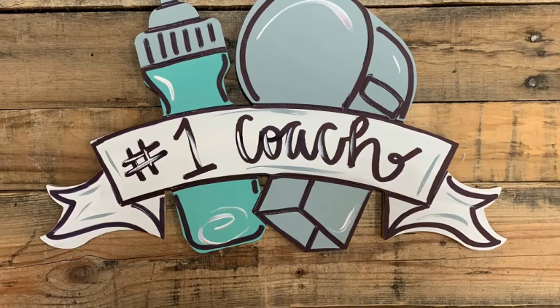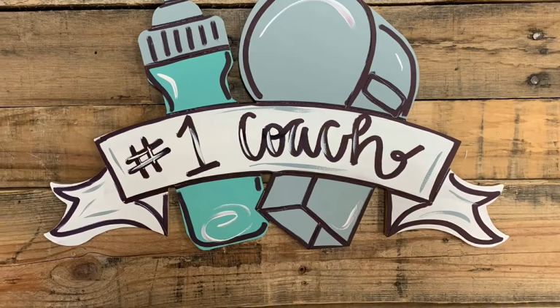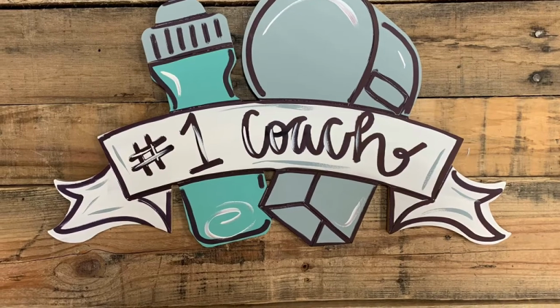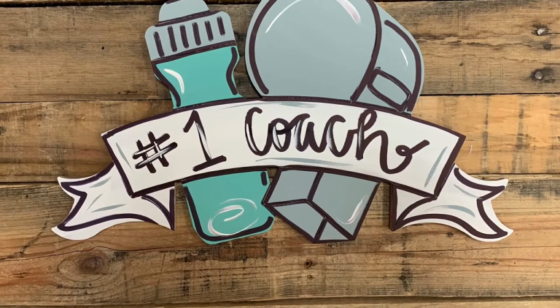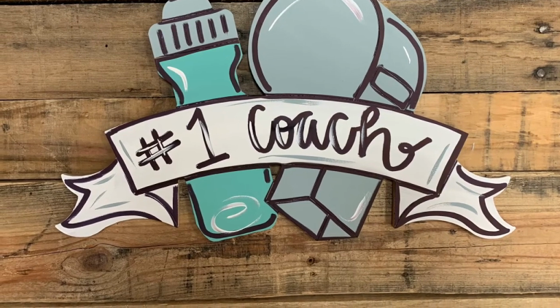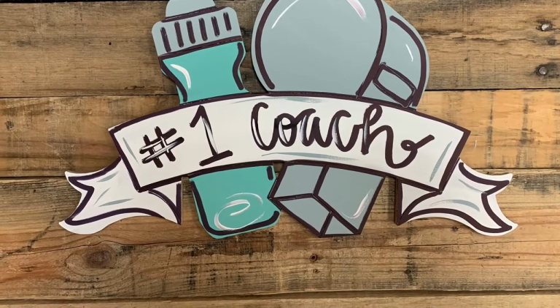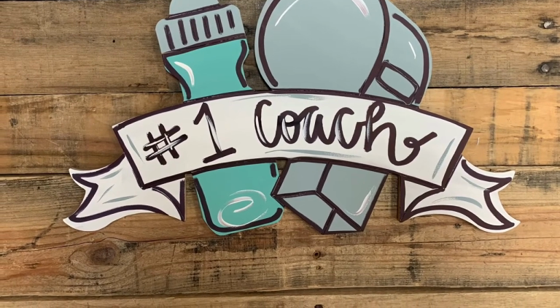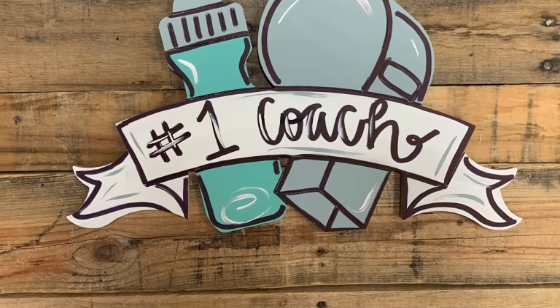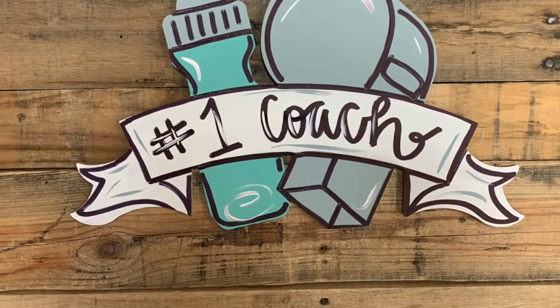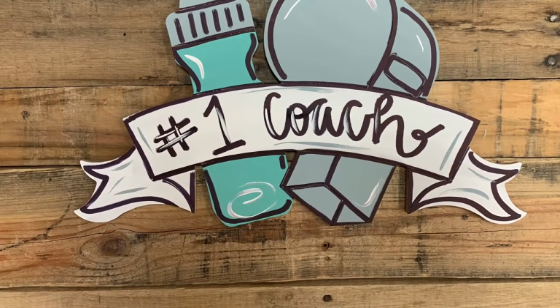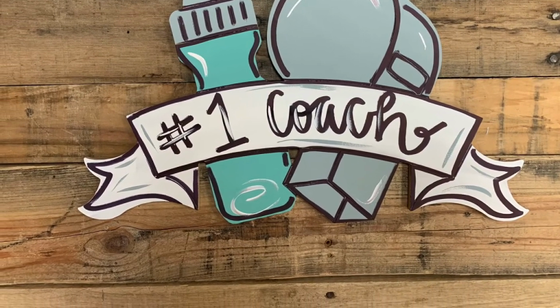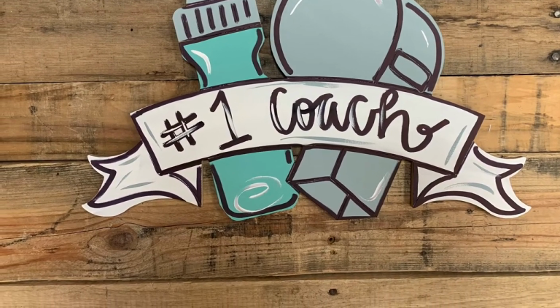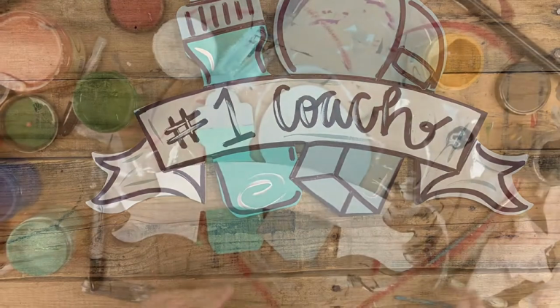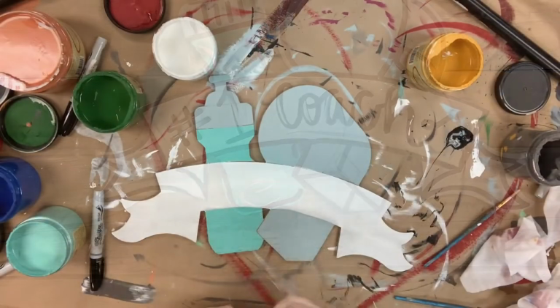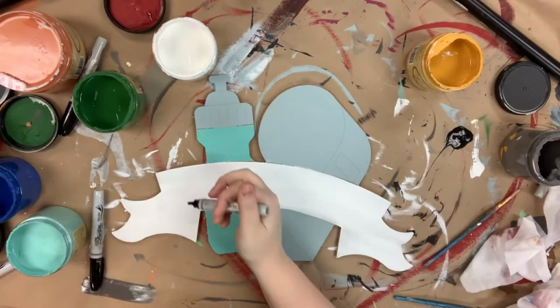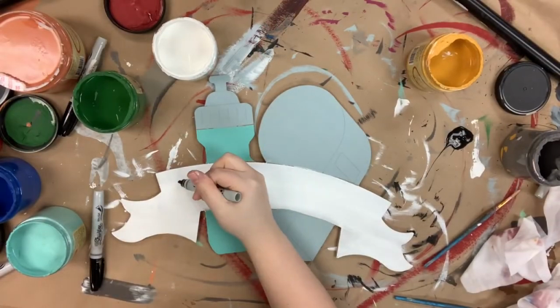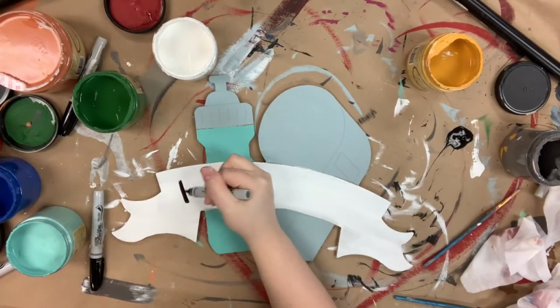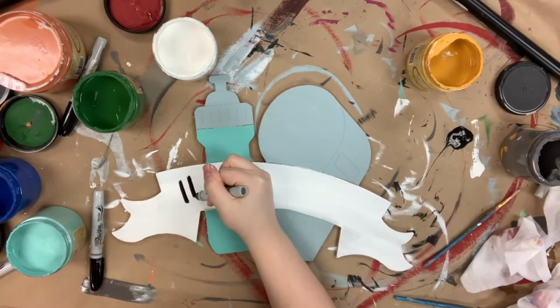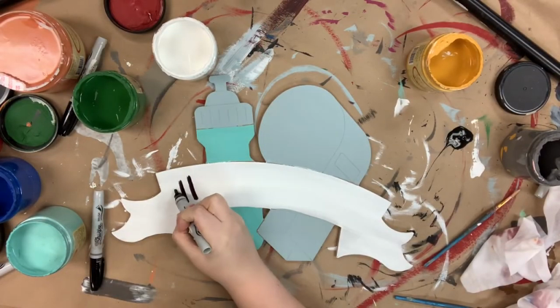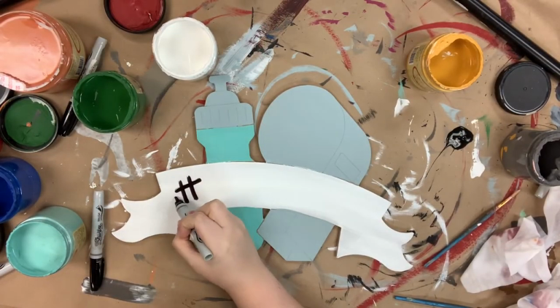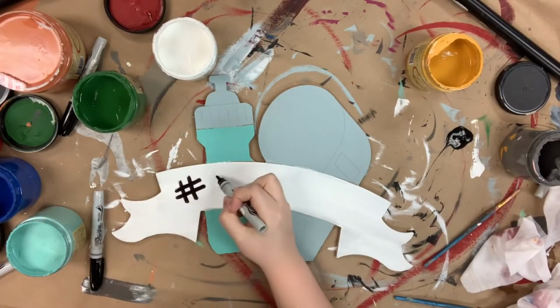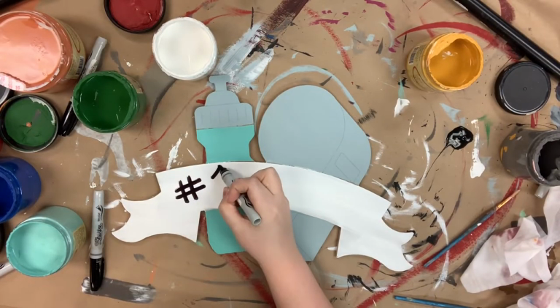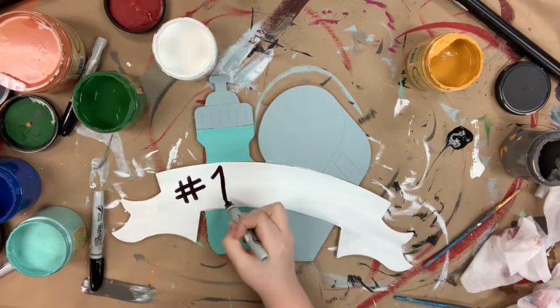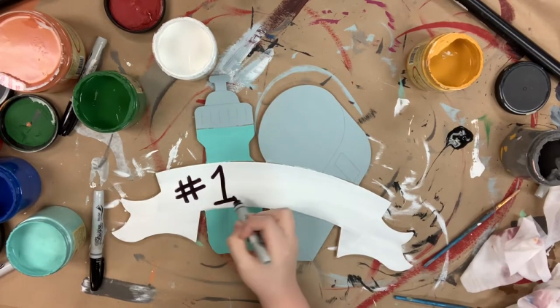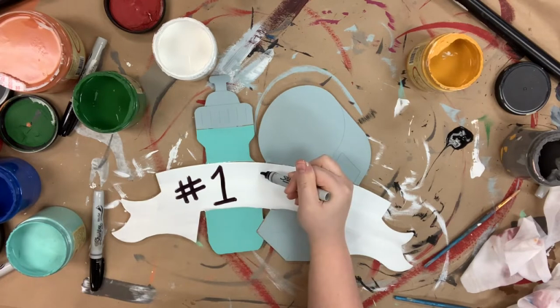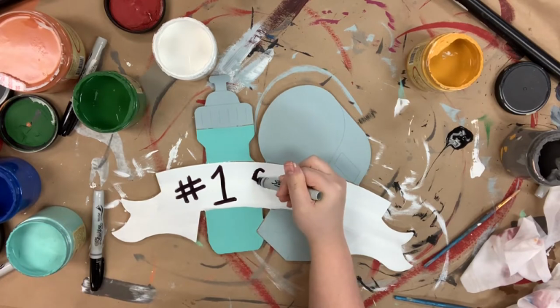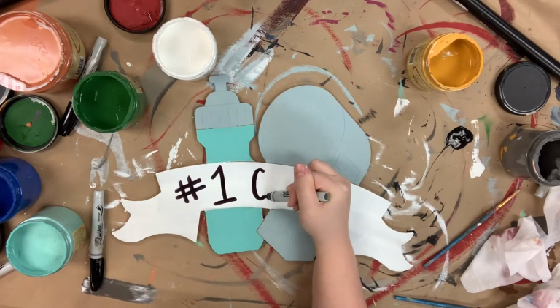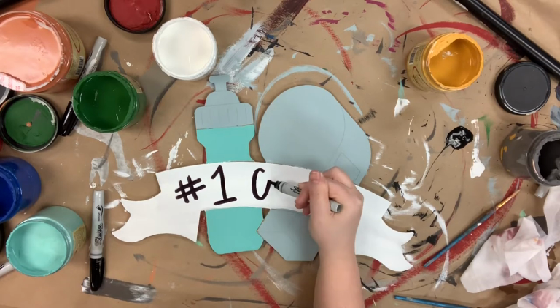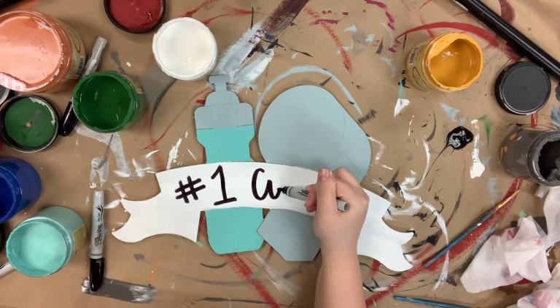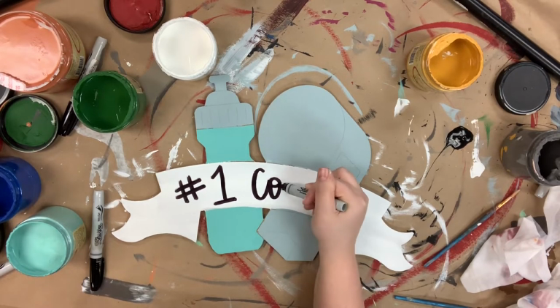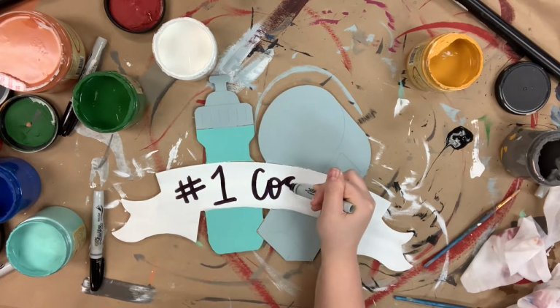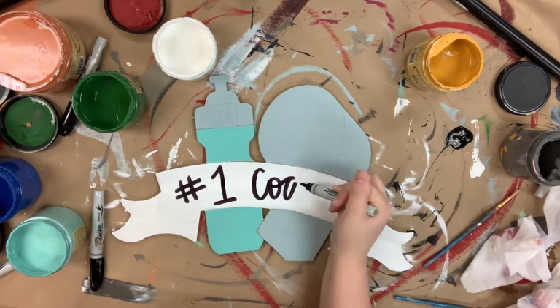Hey guys, it's Rod at Buildacross and I have a quick video to show you today. I went in and base coated my banner in cotton, my whistle and savannah mist, also the top of my water bottle, and then my water bottle is in the gulf.